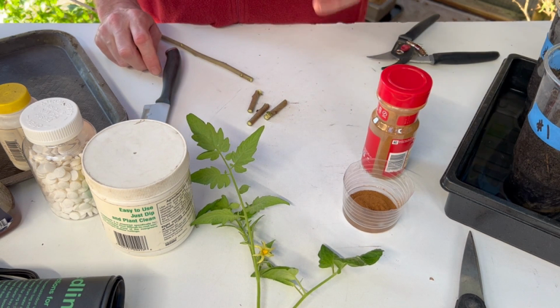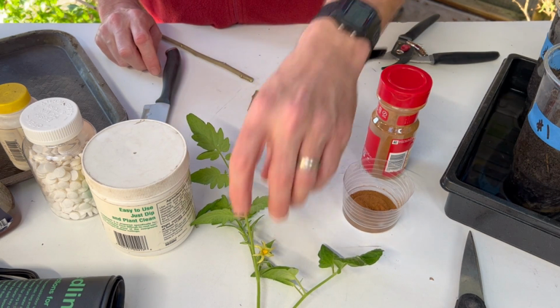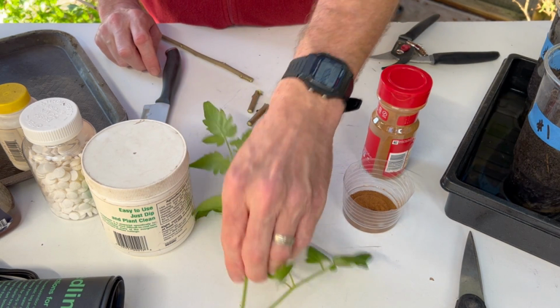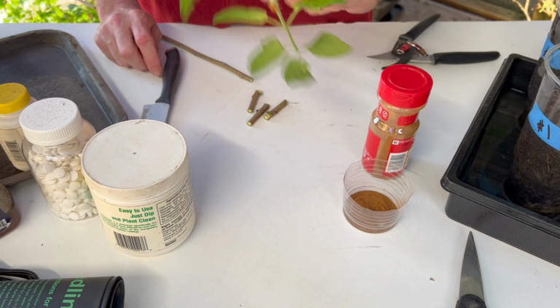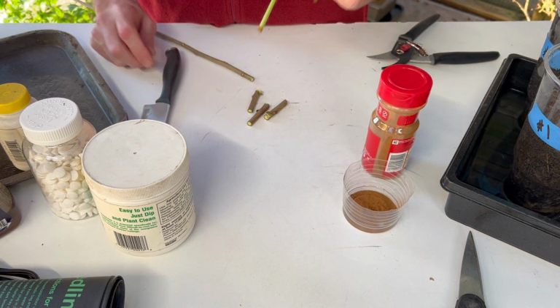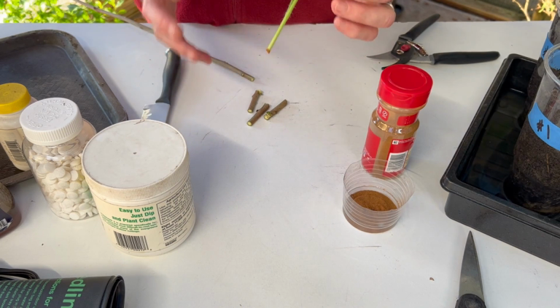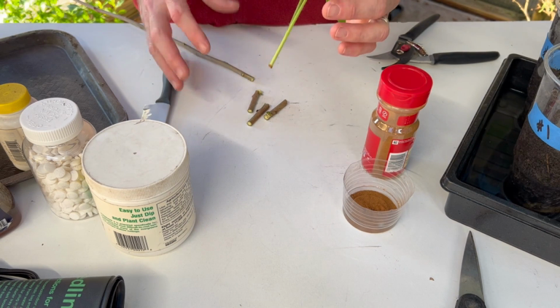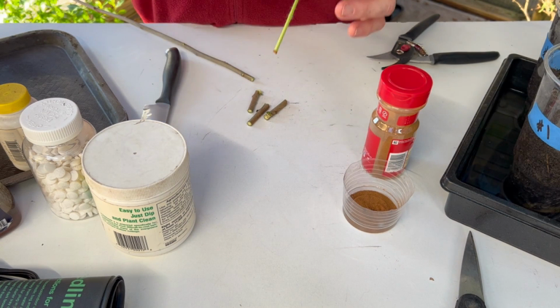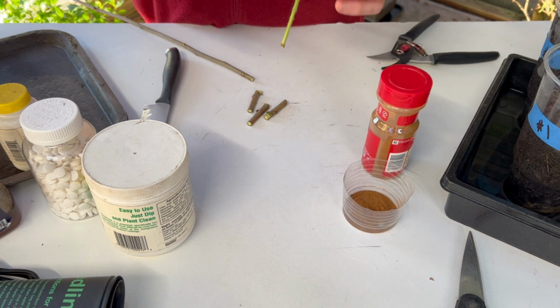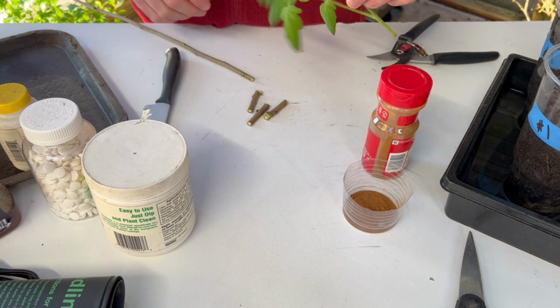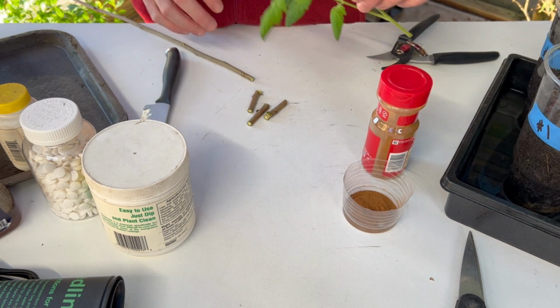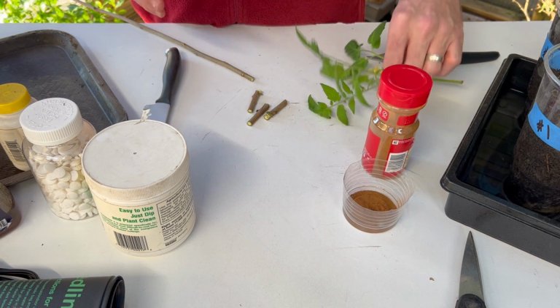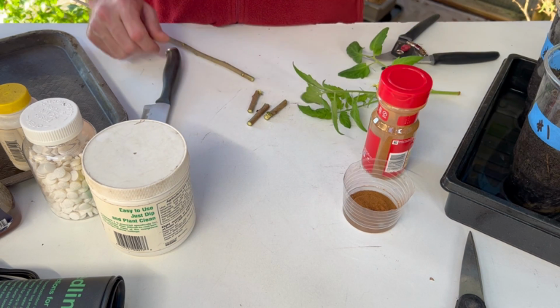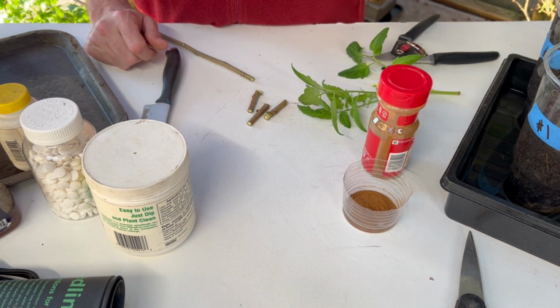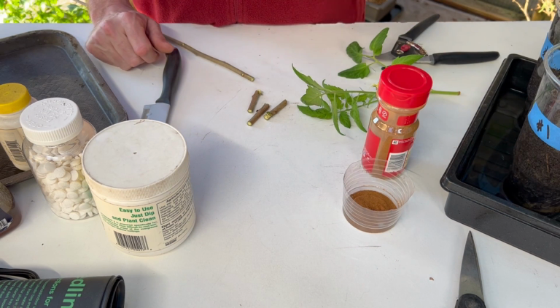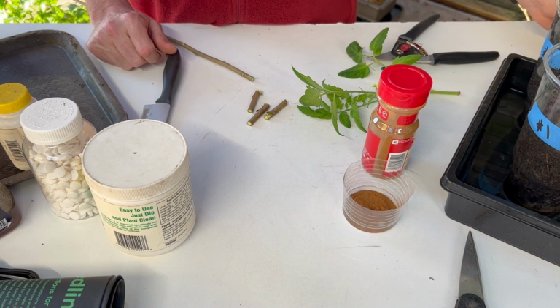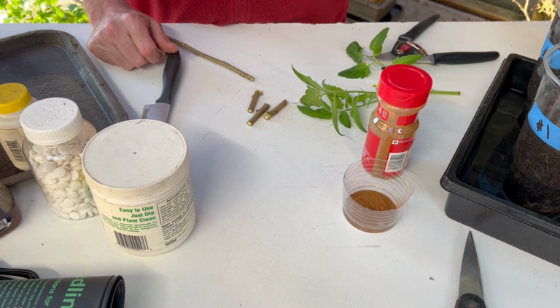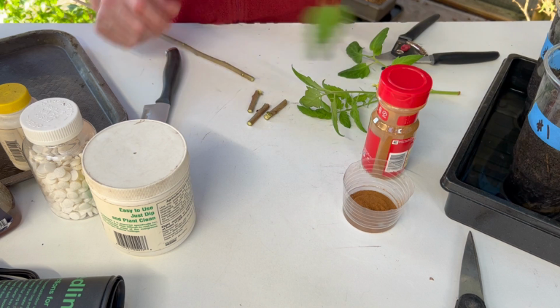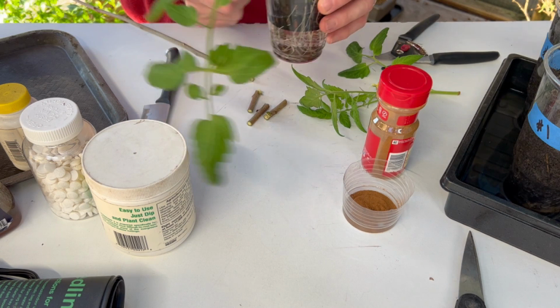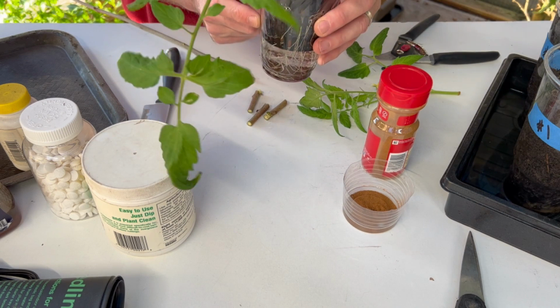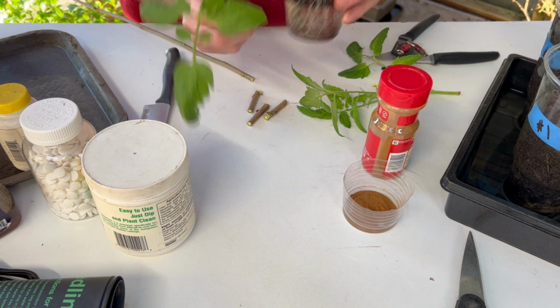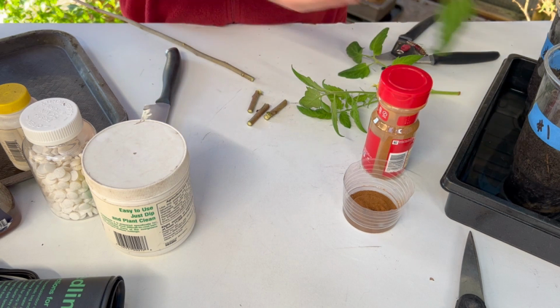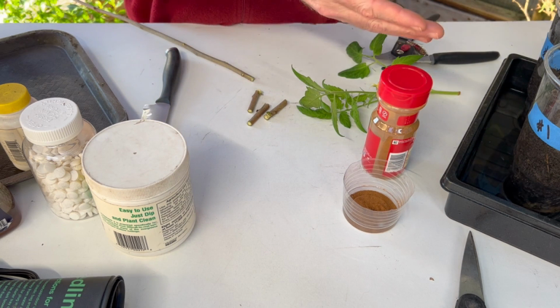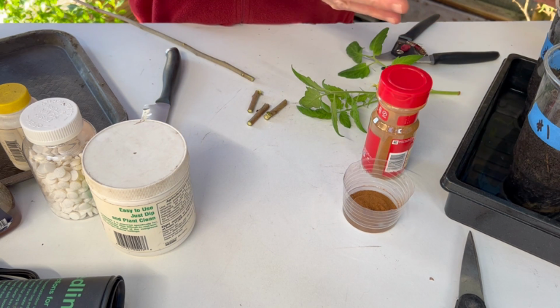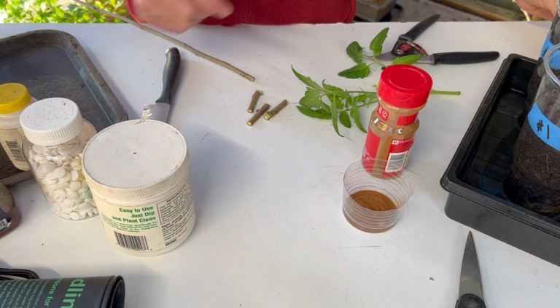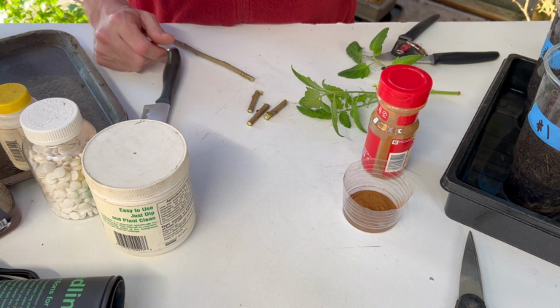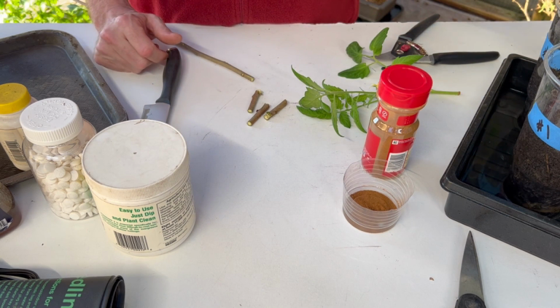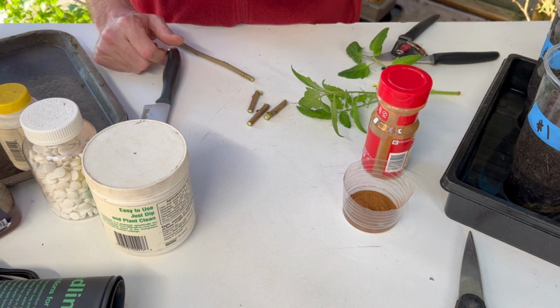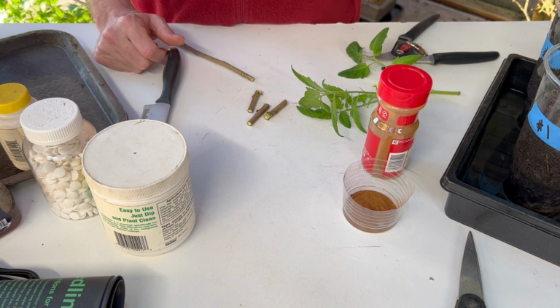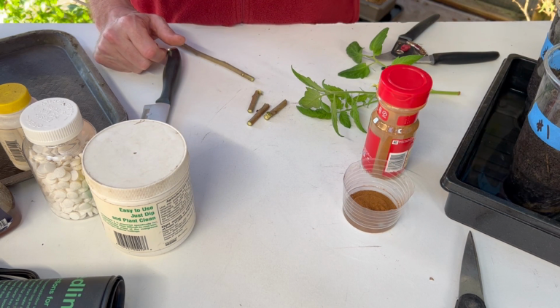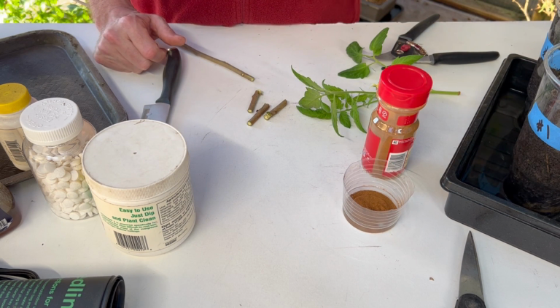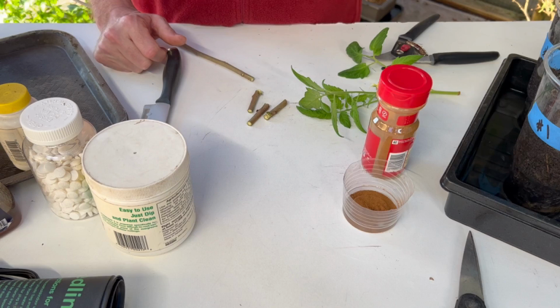Then I take my tomato cuttings or whatever types of cuttings I have, dip them into that water, and then put them into either a cup like this or directly into some seedling starting soil that is pure.